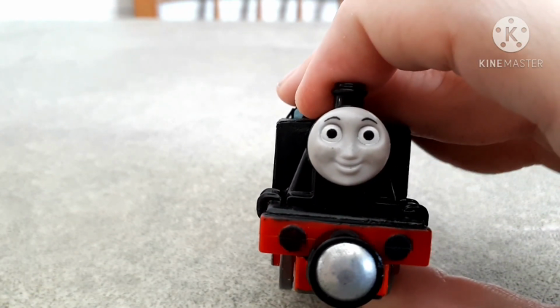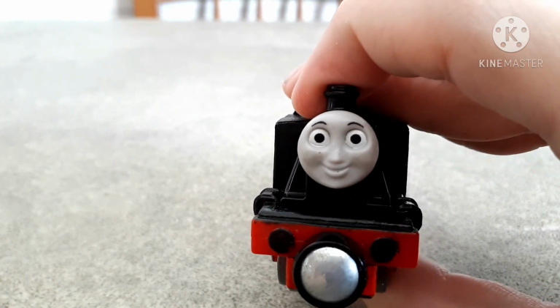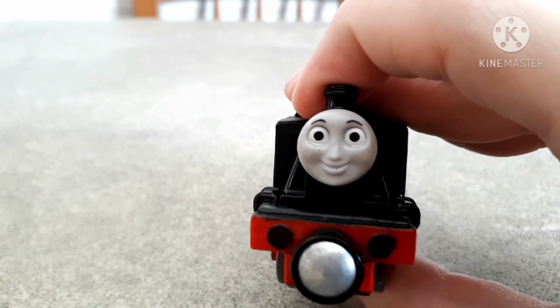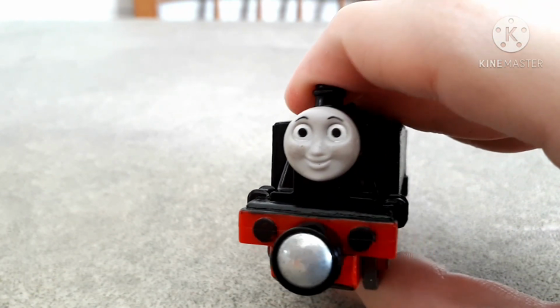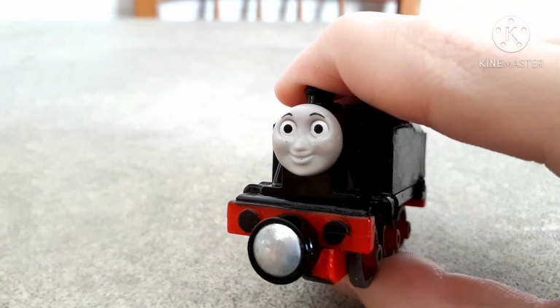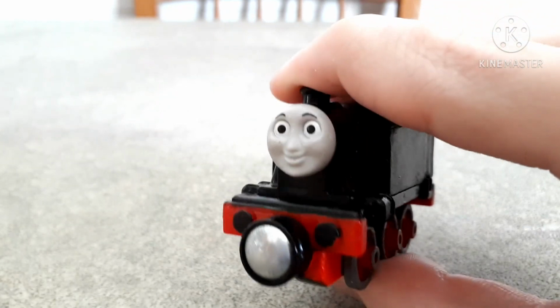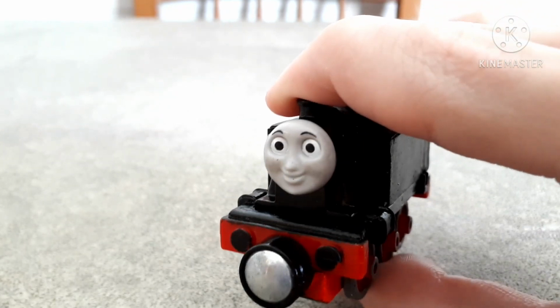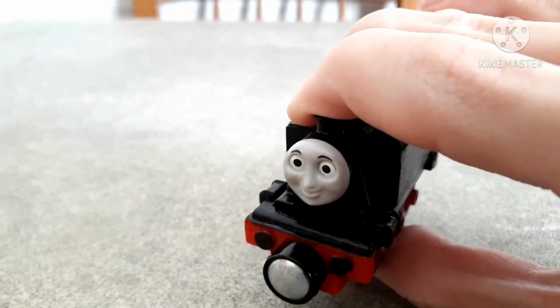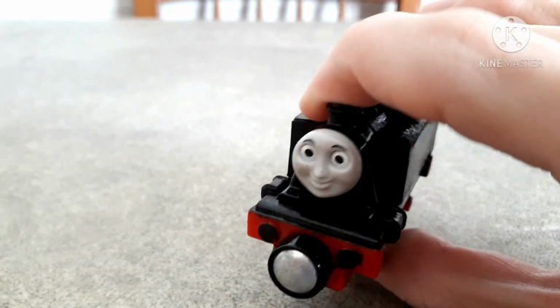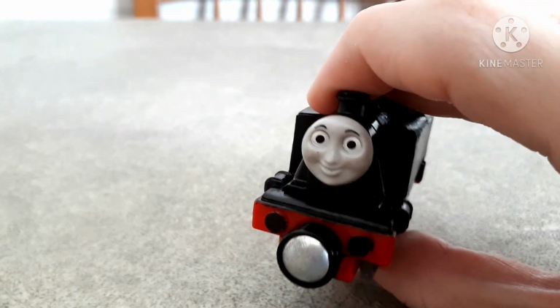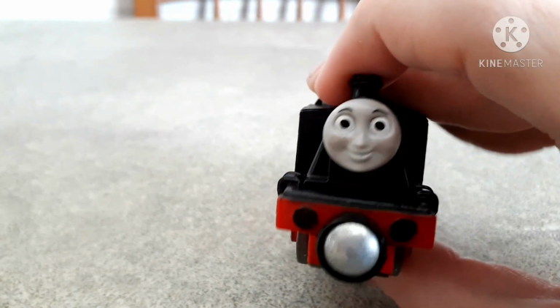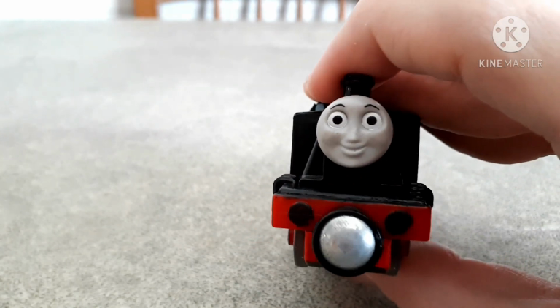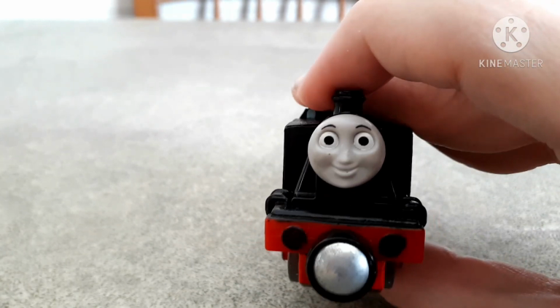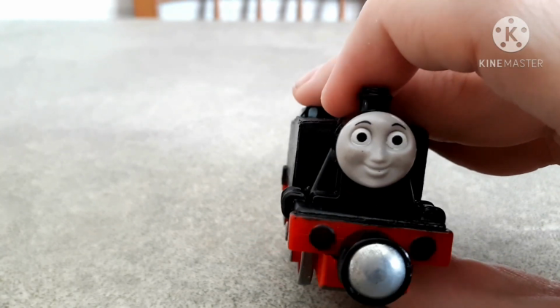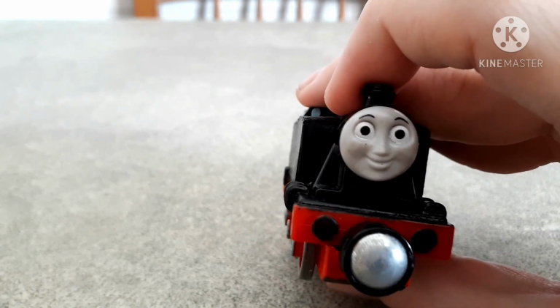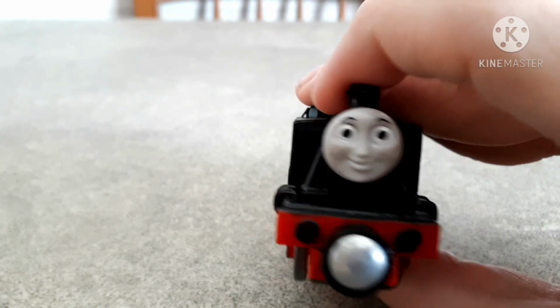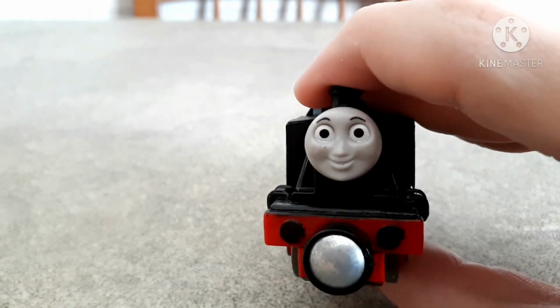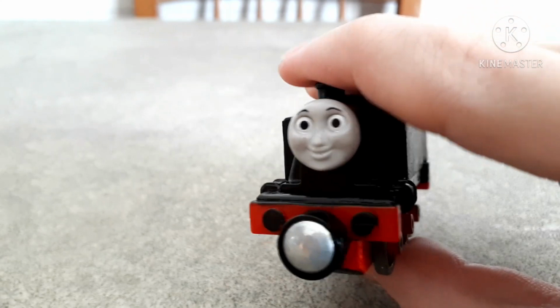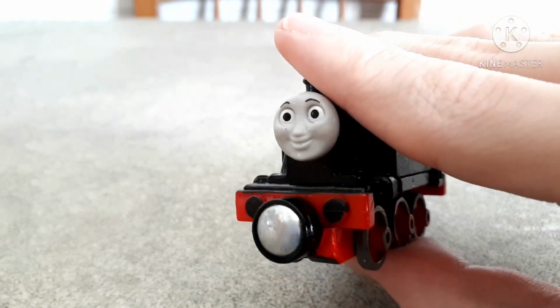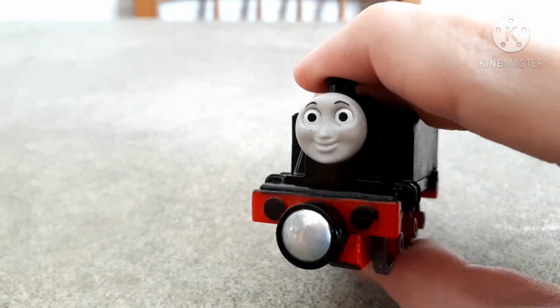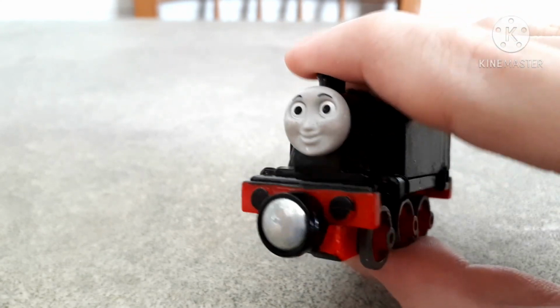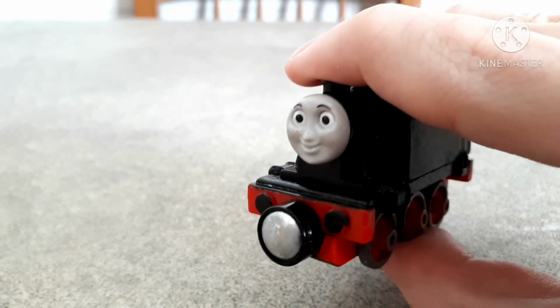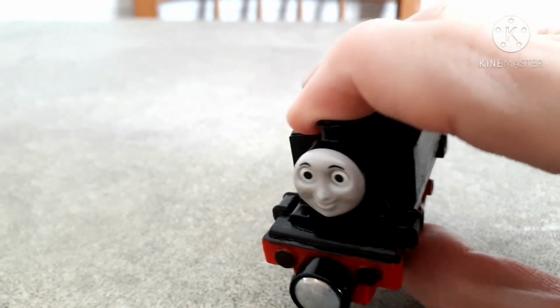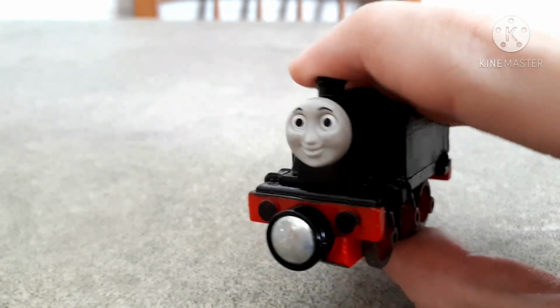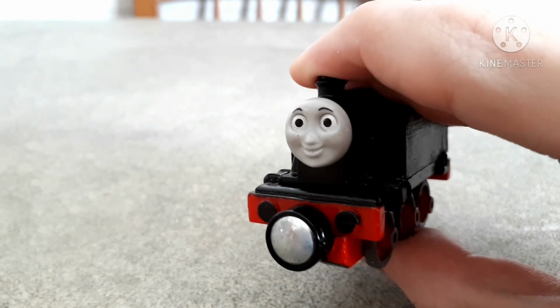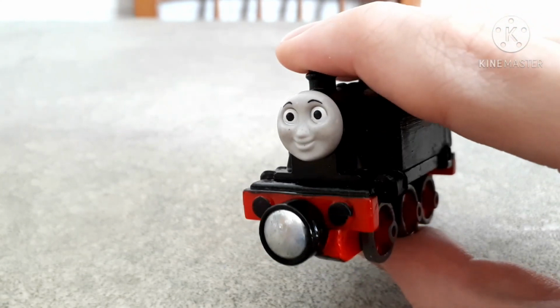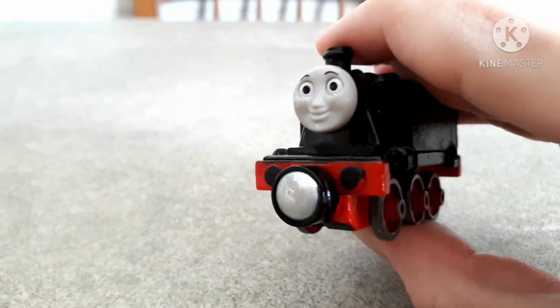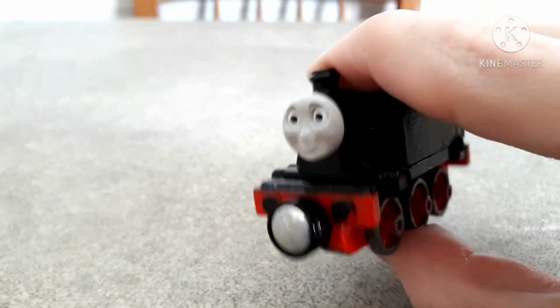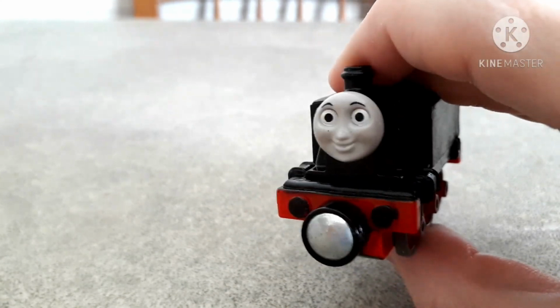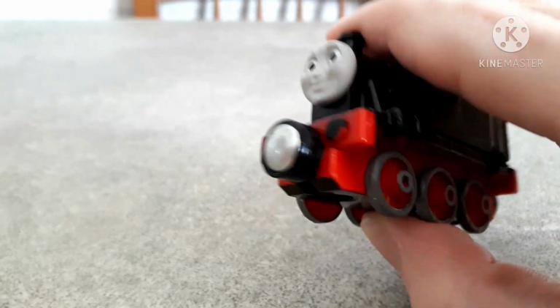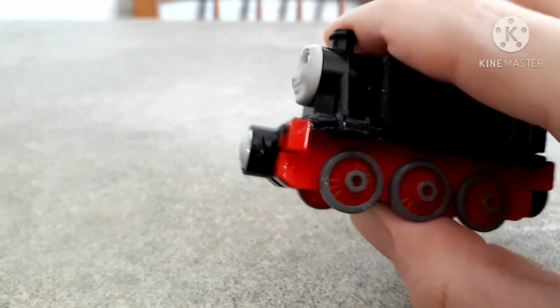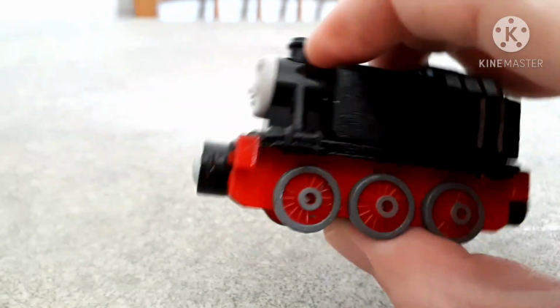And I gotta say, it looks kind of pretty neutral as a face — it can be masculine or feminine, you can decide. But for me, the Marklin engine is a boy in my books.